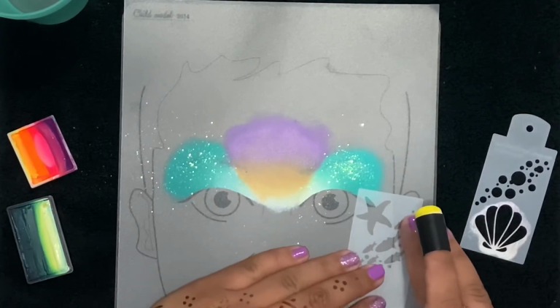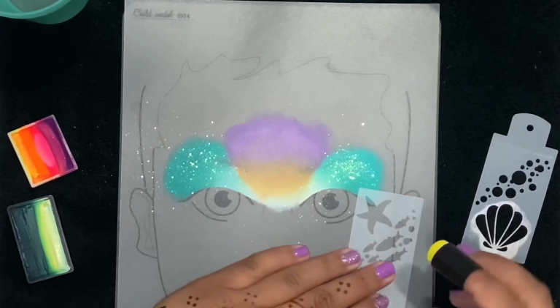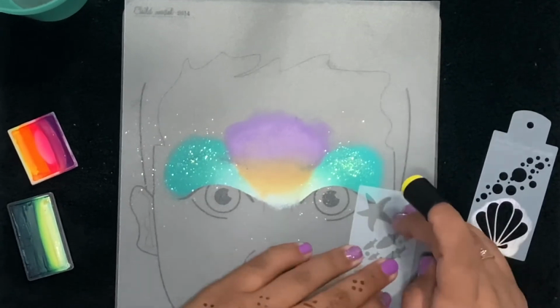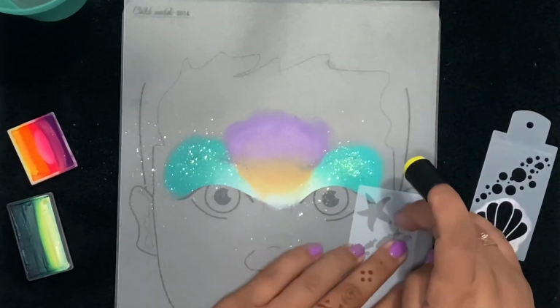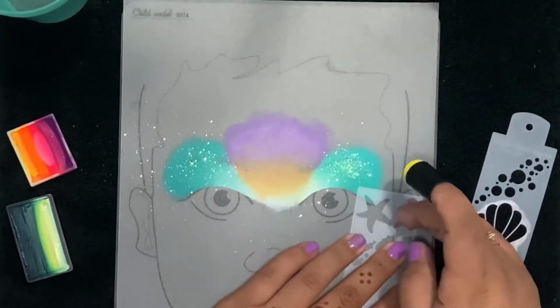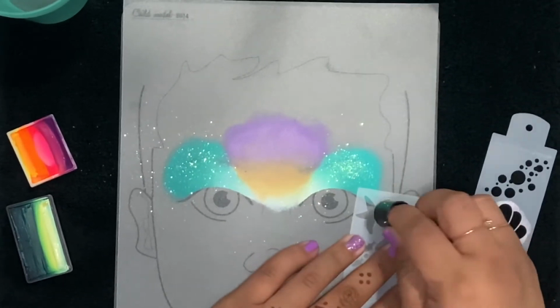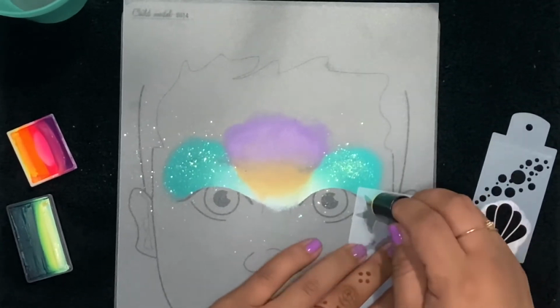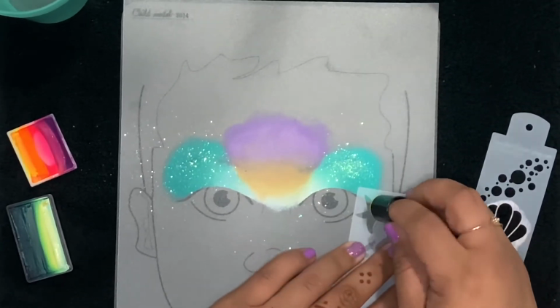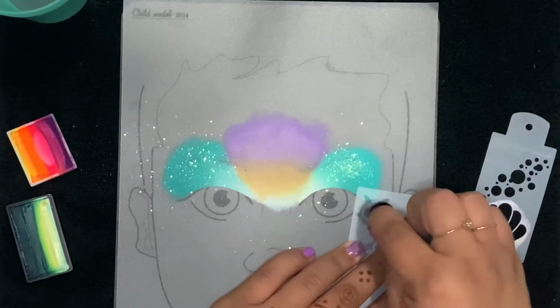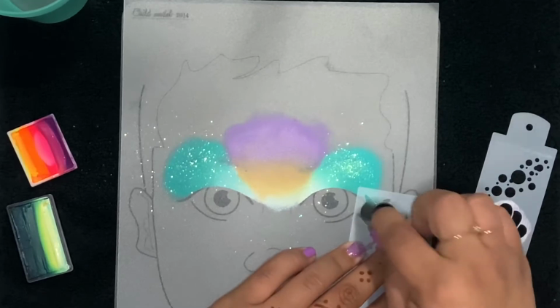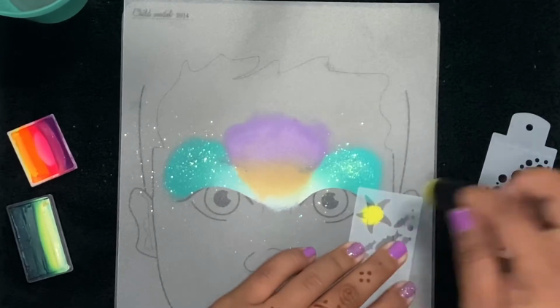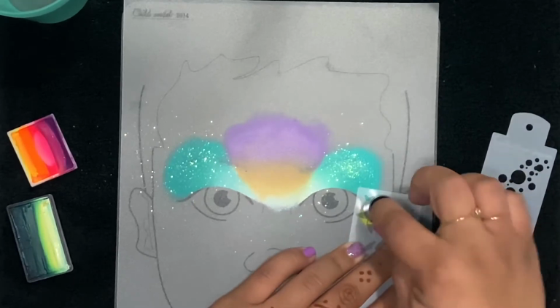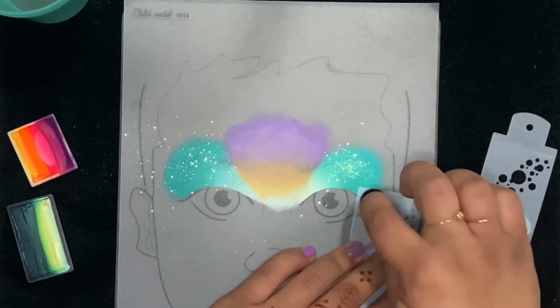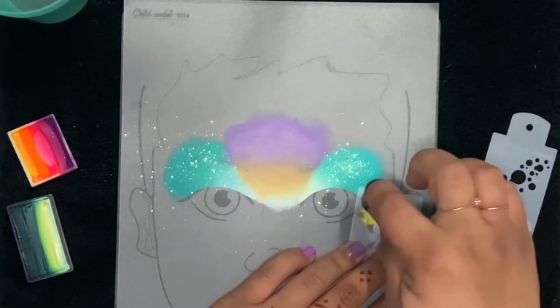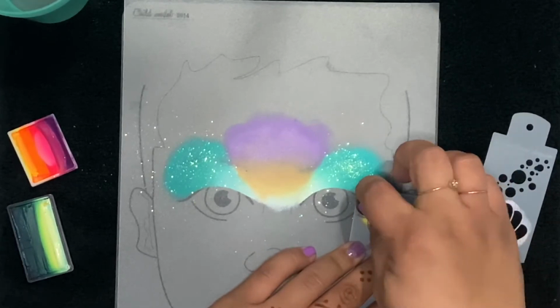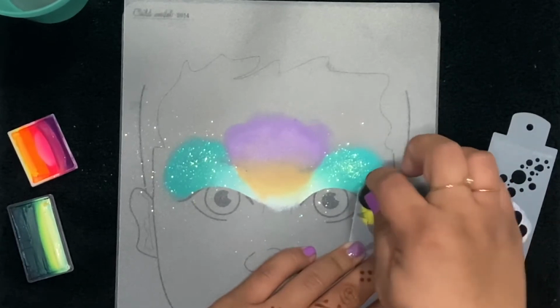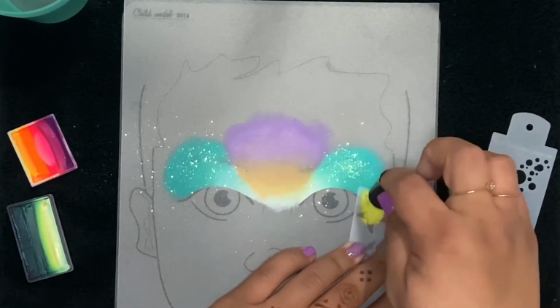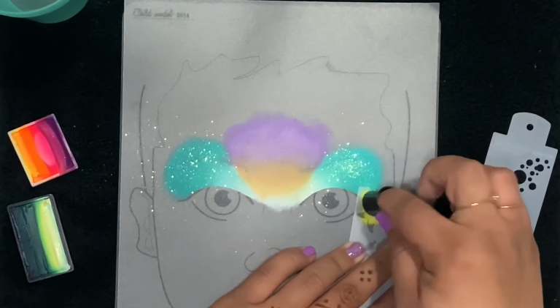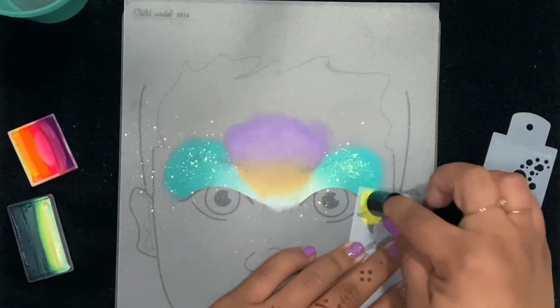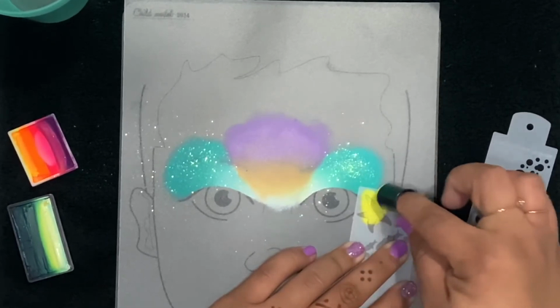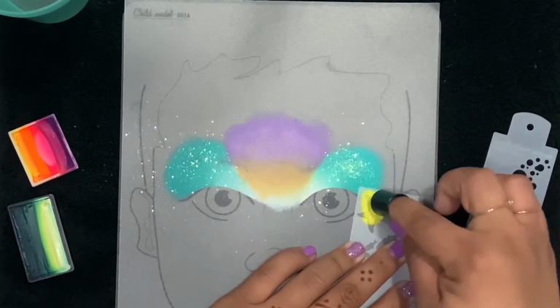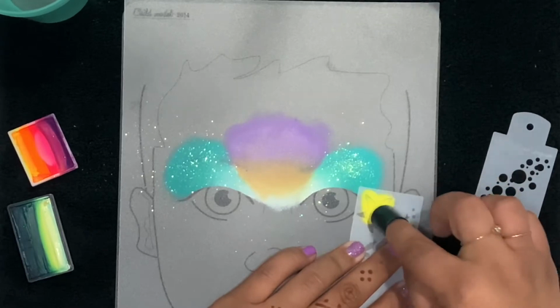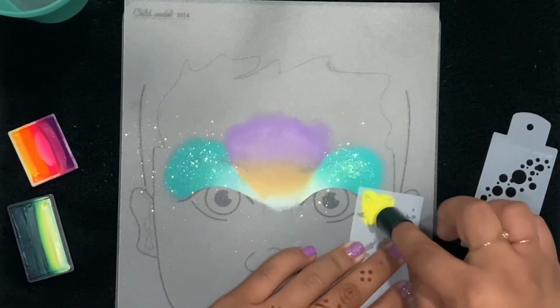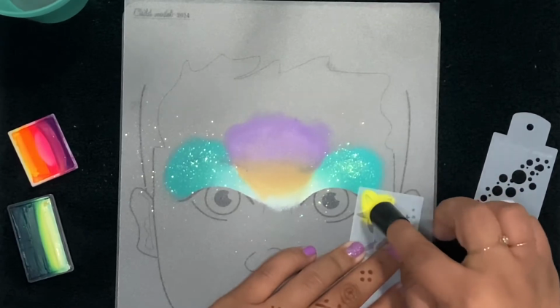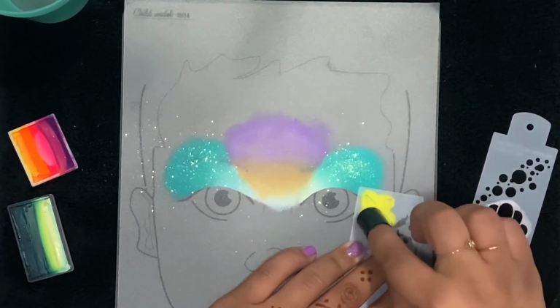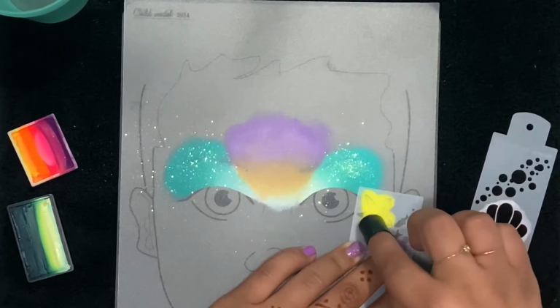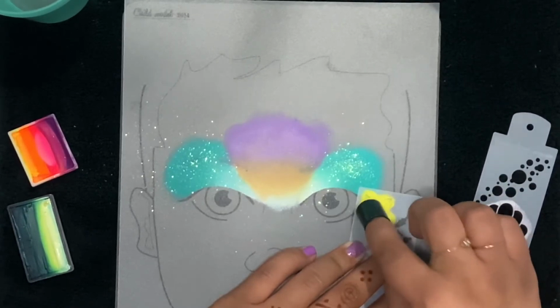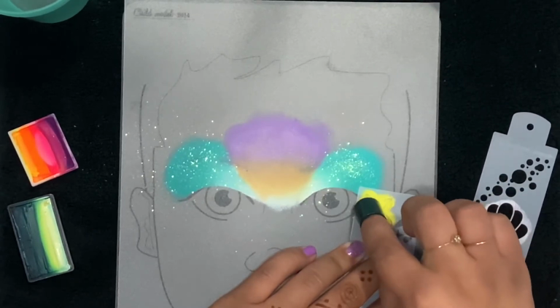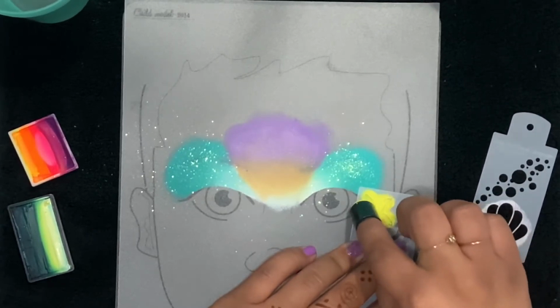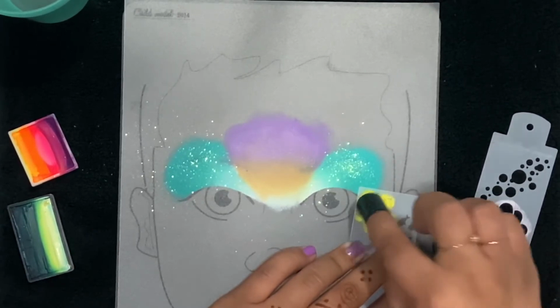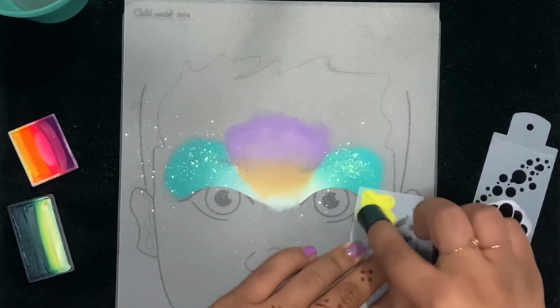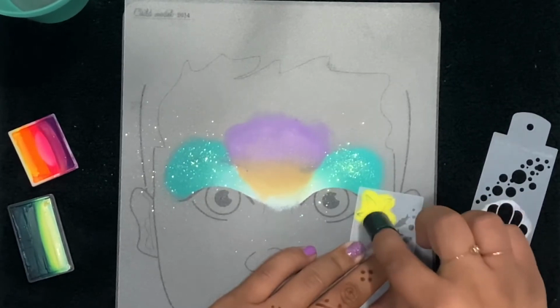Now we're going to go ahead and use Denise Cold's starfish stencil. I've got a sponge dauber loaded with Superstar yellow — I believe it's the bright yellow.